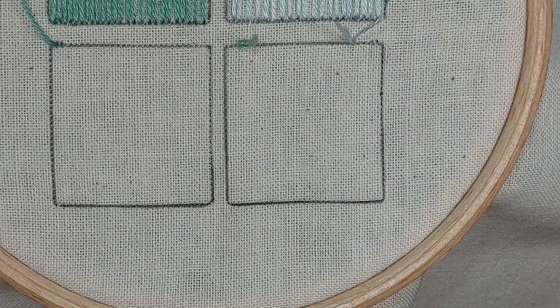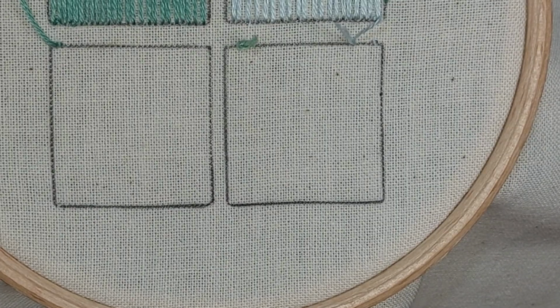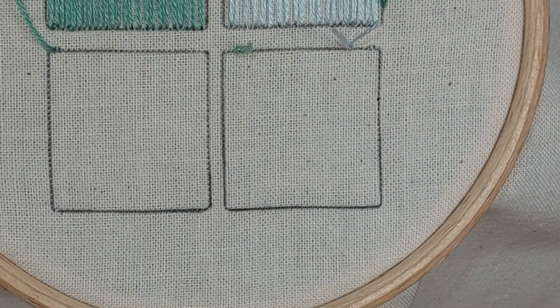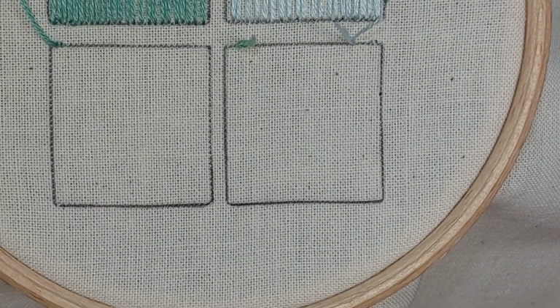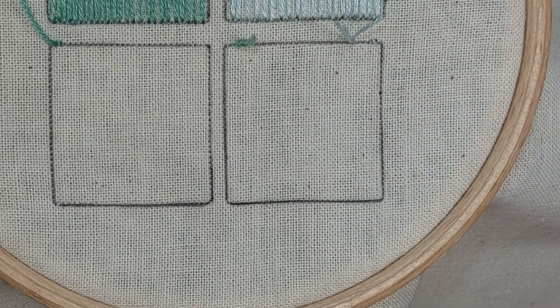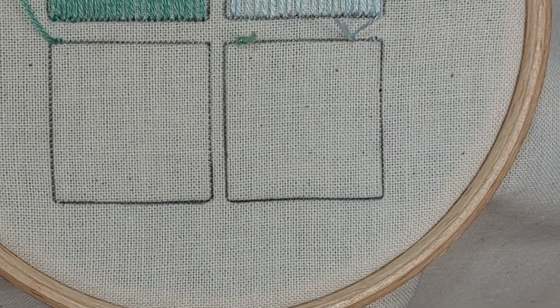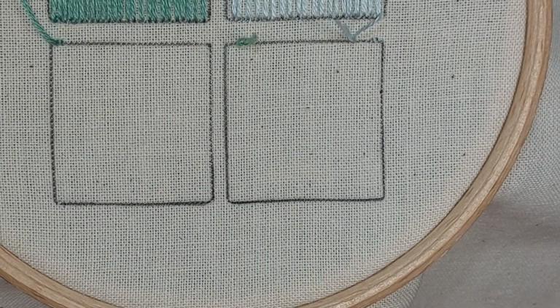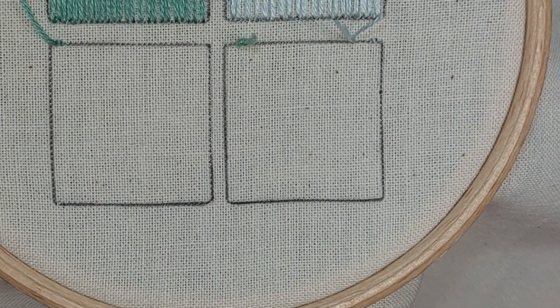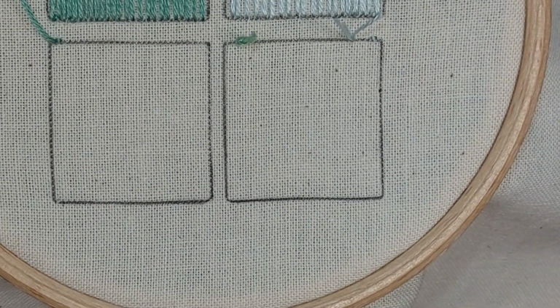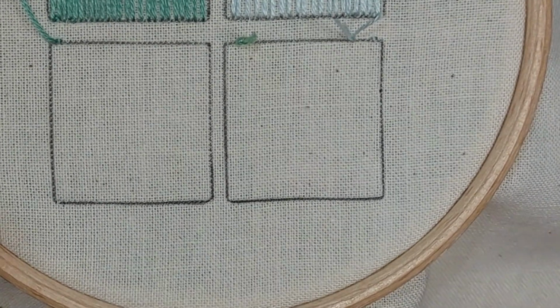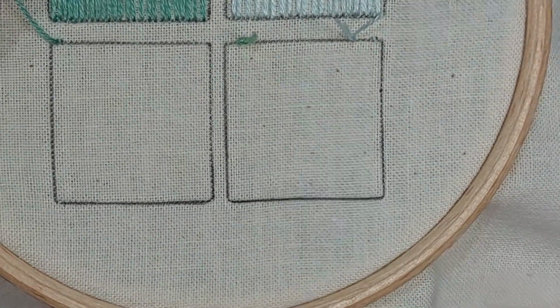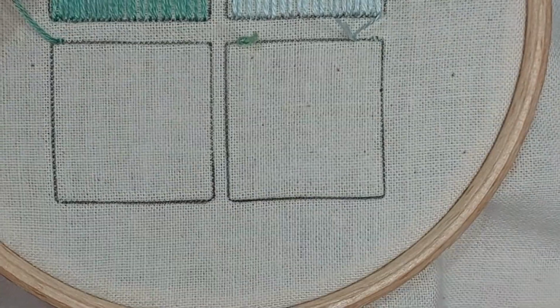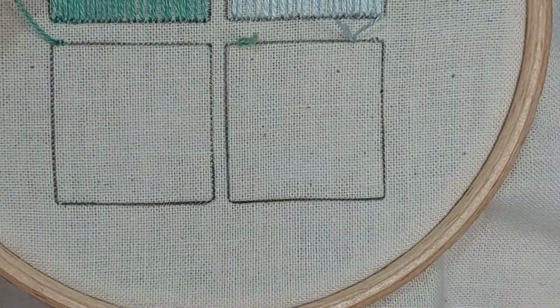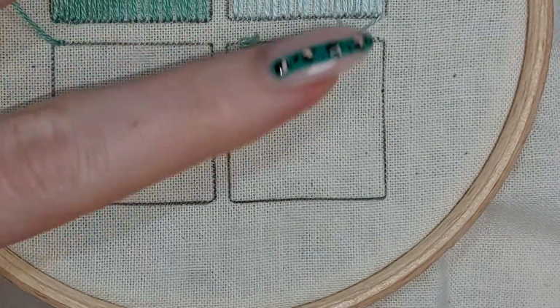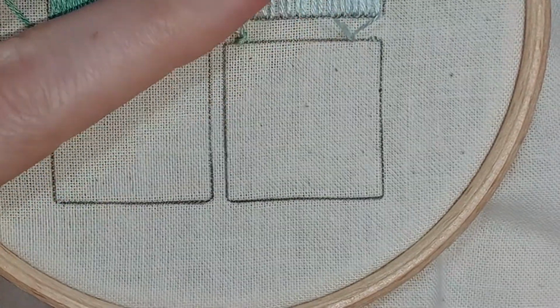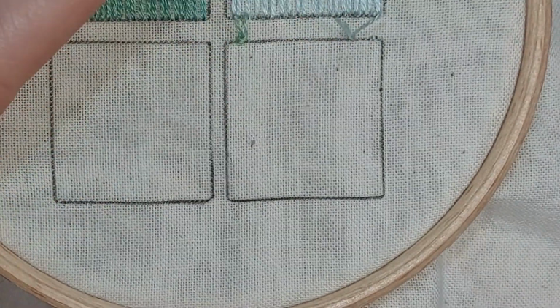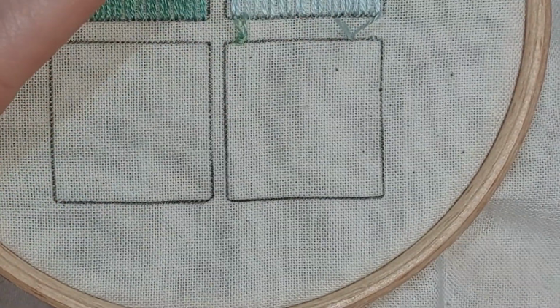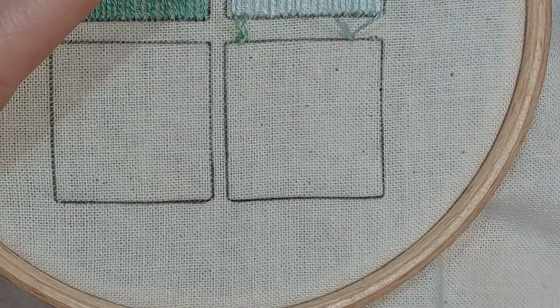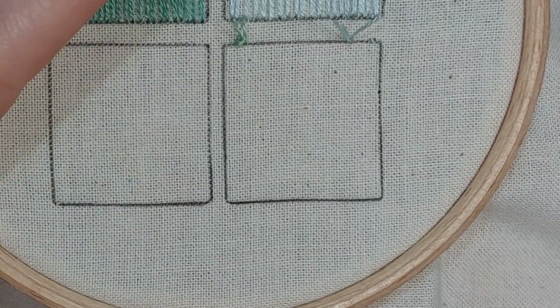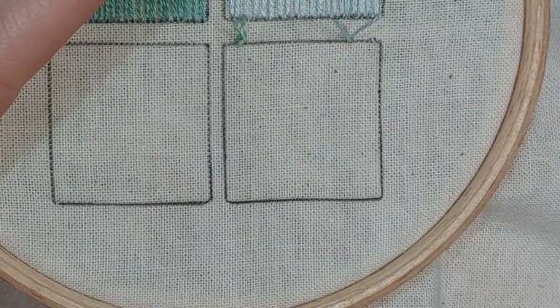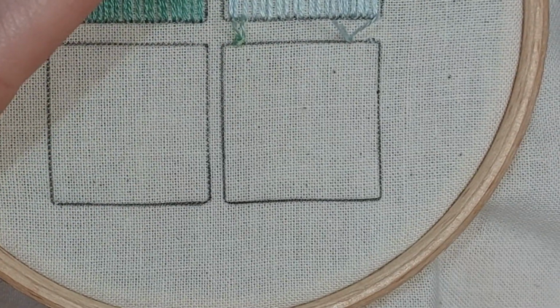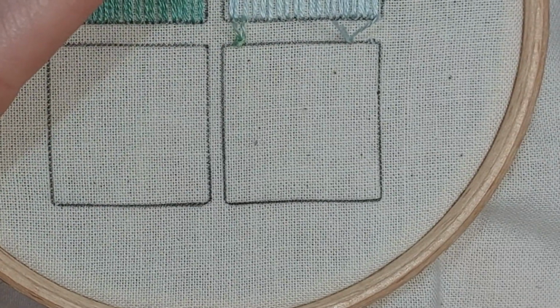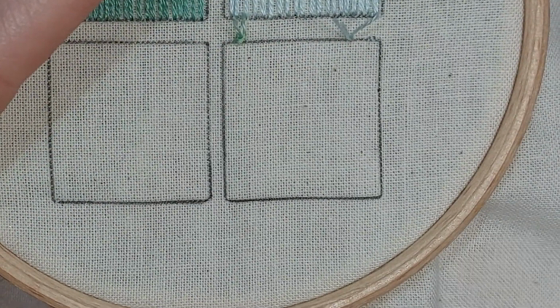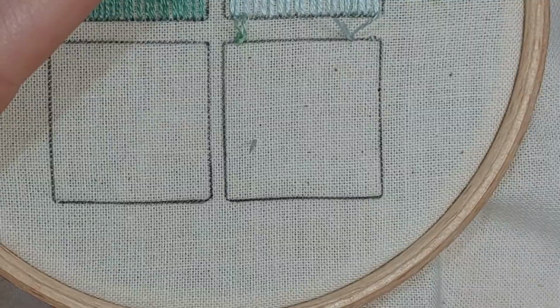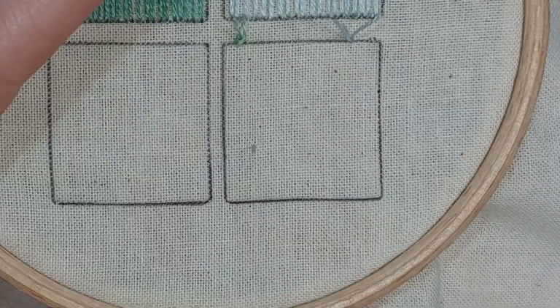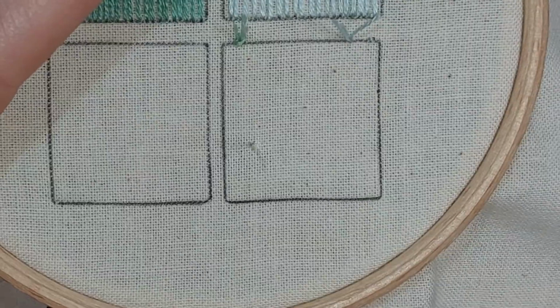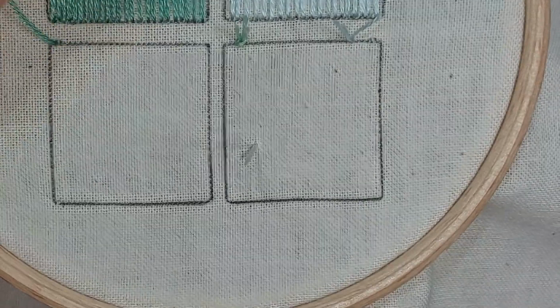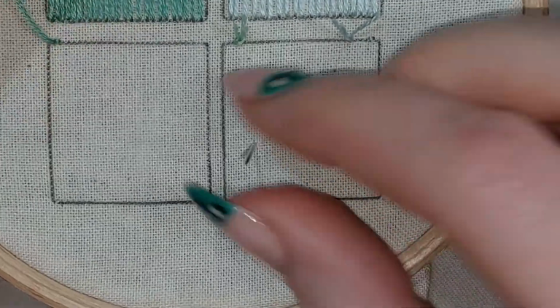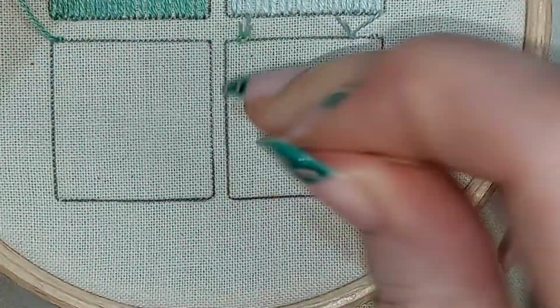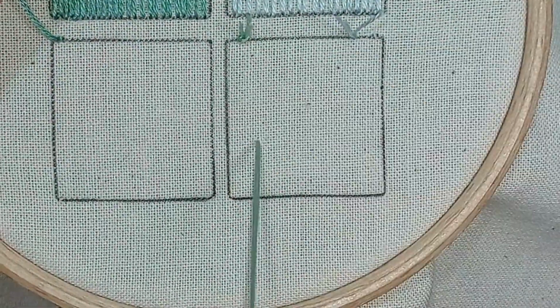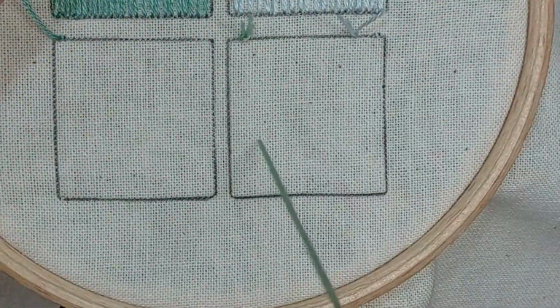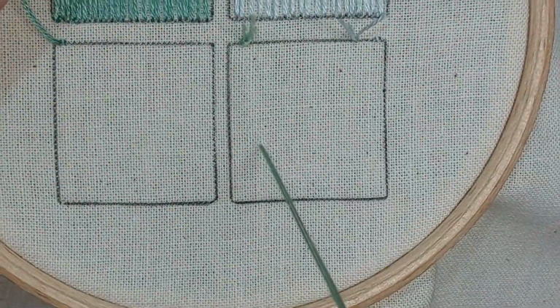In this video we're going to do a detached chain stitch, sometimes called a lazy daisy, and you'll see why in a few minutes. I'm just coming up in a random spot here.